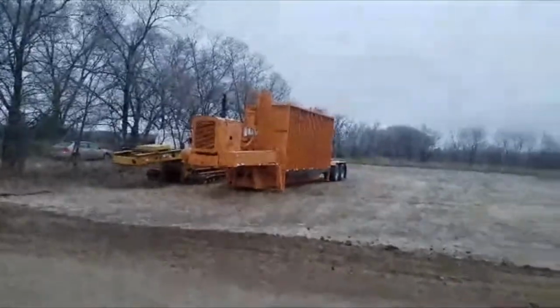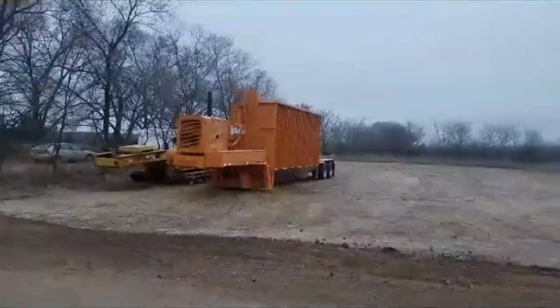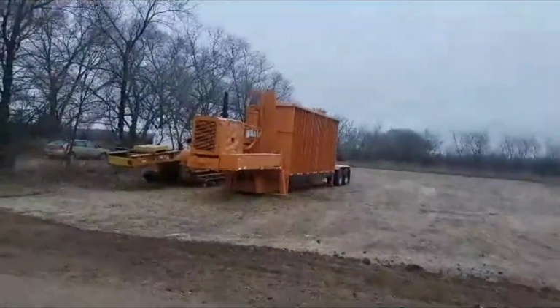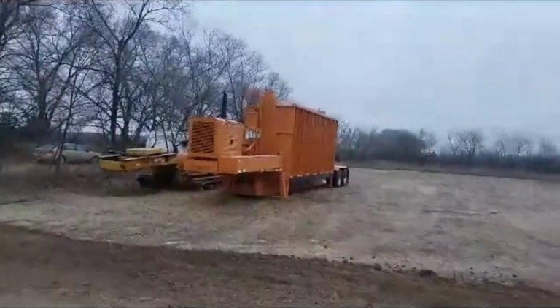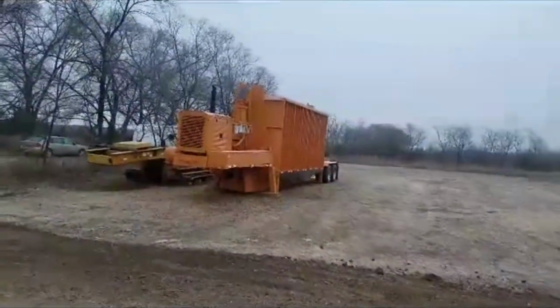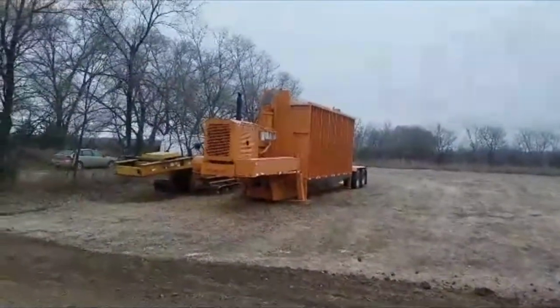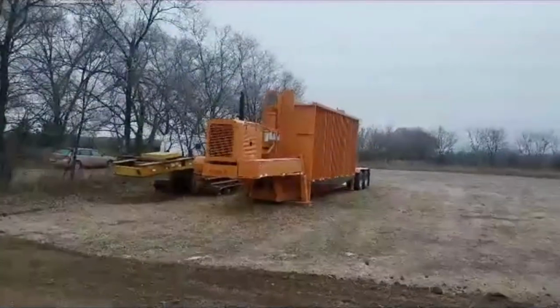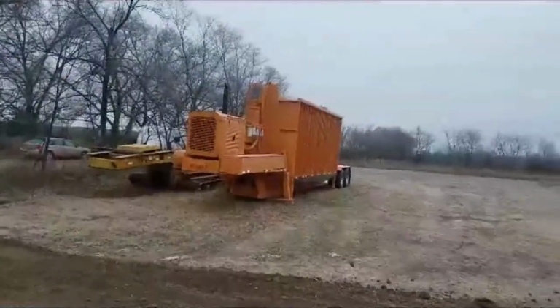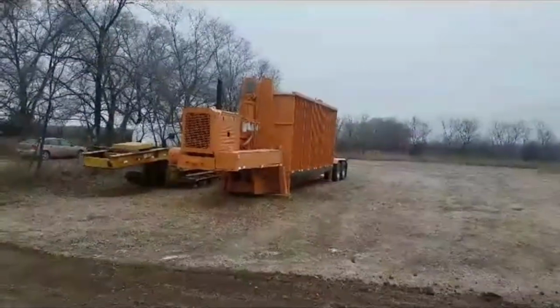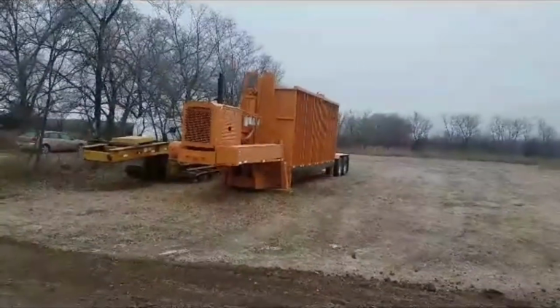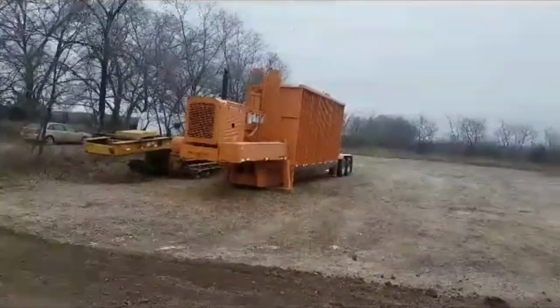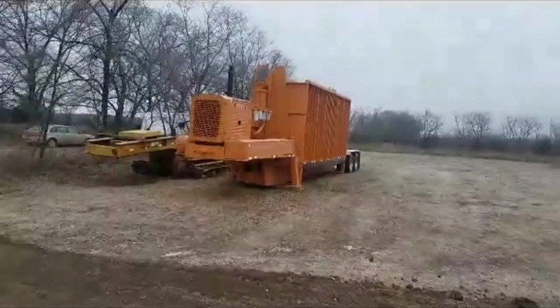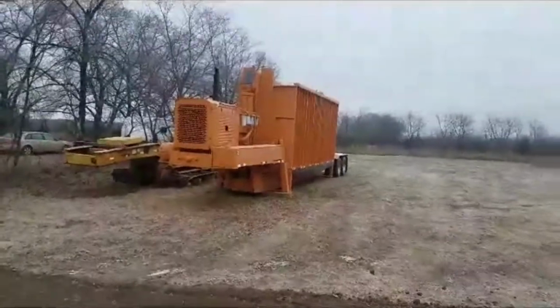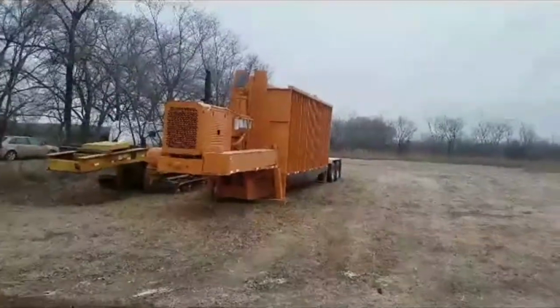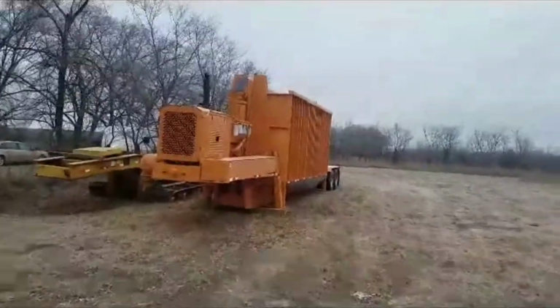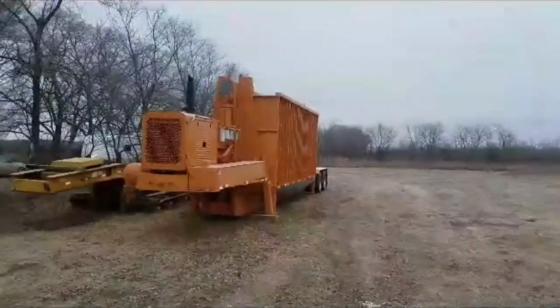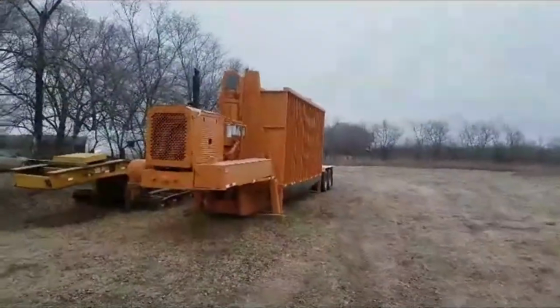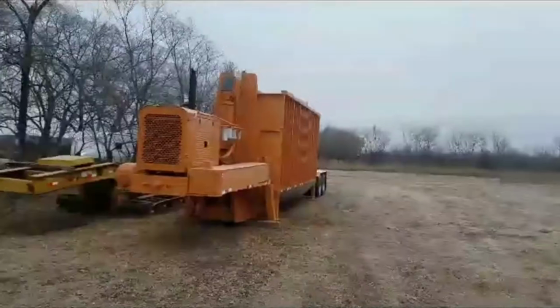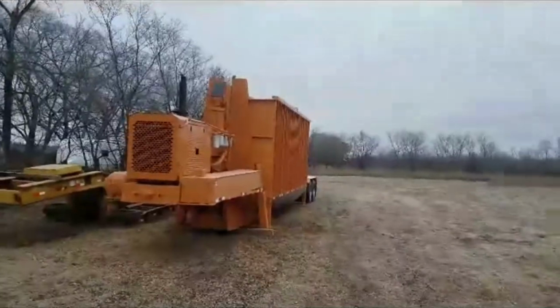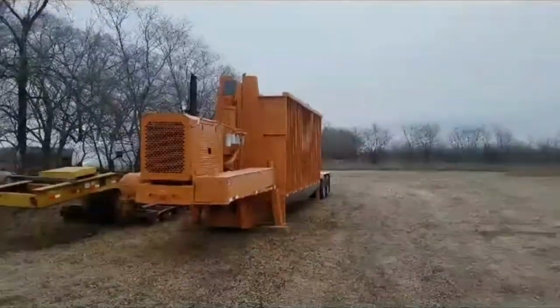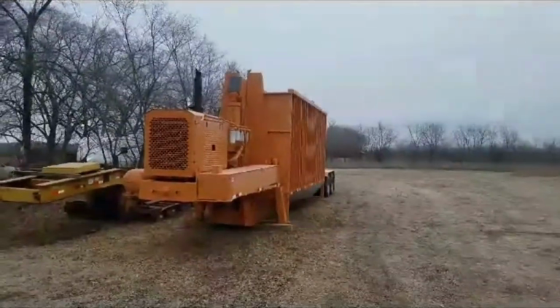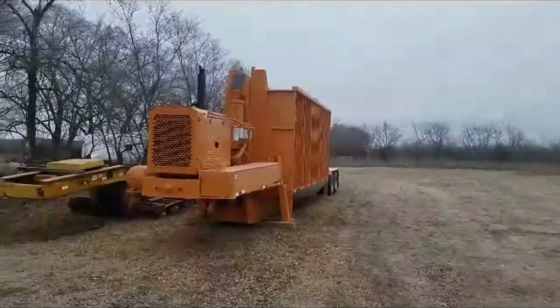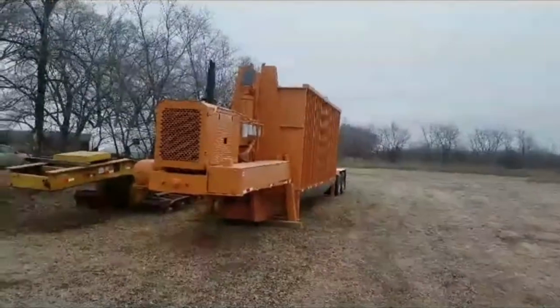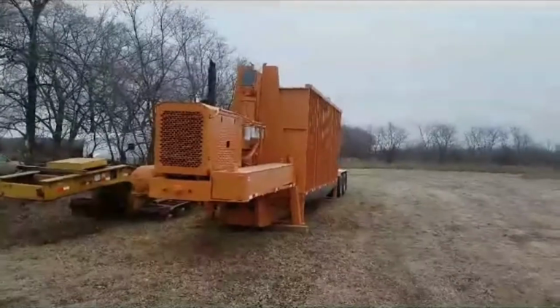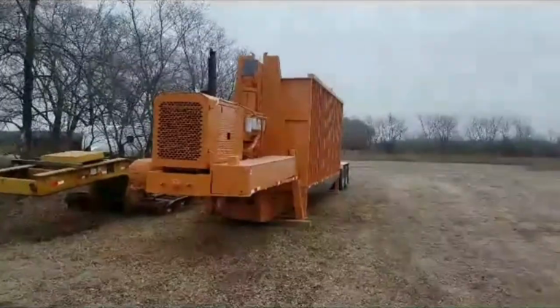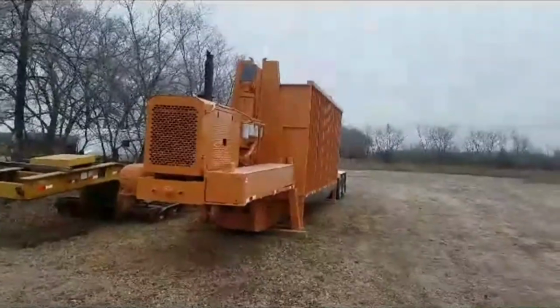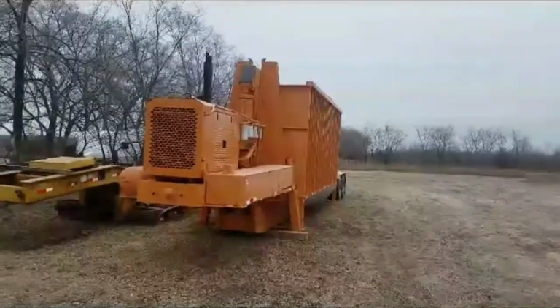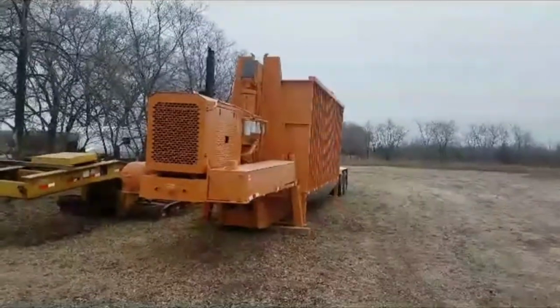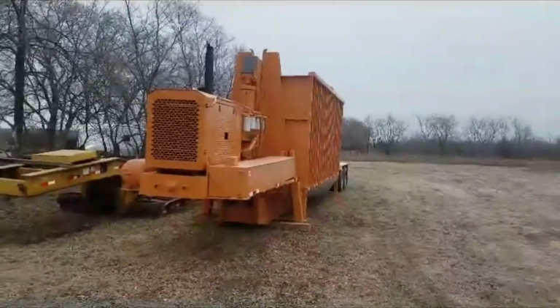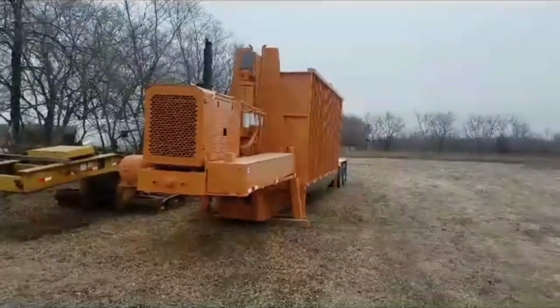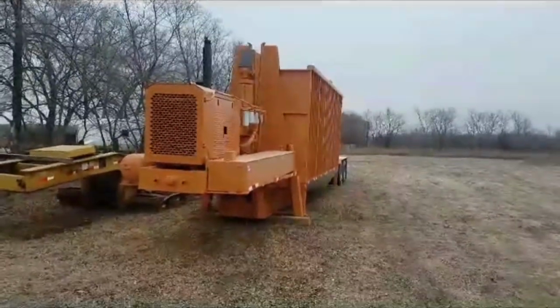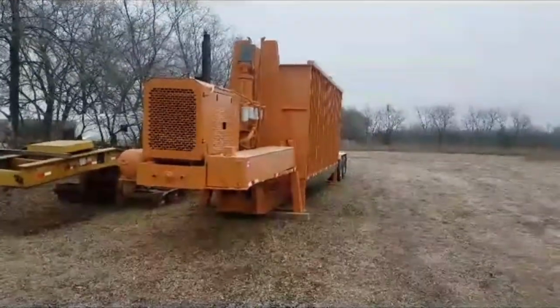Good morning, it's Tuesday a little bit after 8 o'clock here, November 20th. This is the crusher that's sitting at my home here in Clutterwater, Minnesota. Freshly sandblasted and painted about two months ago.